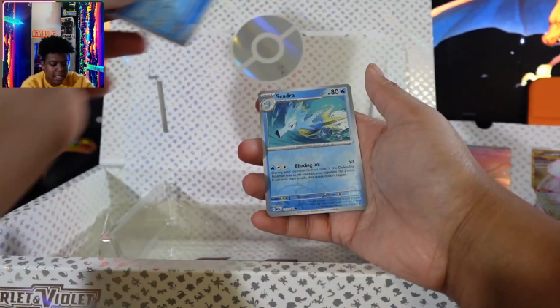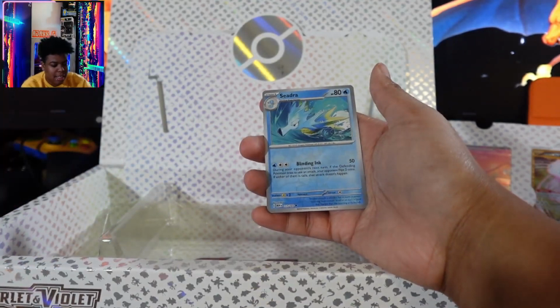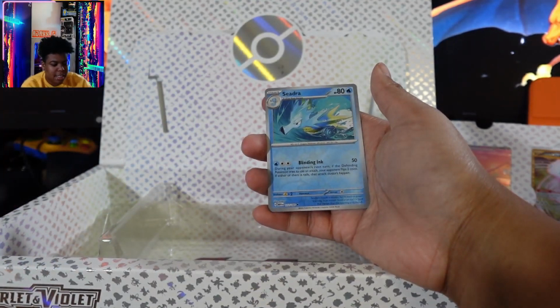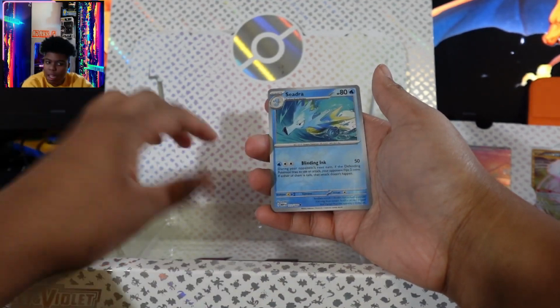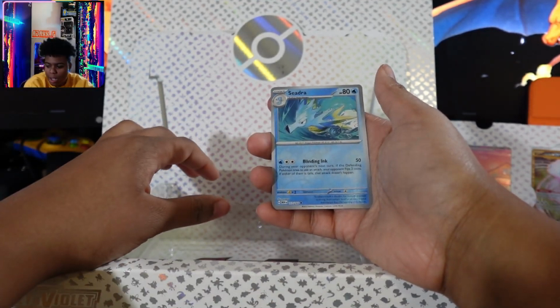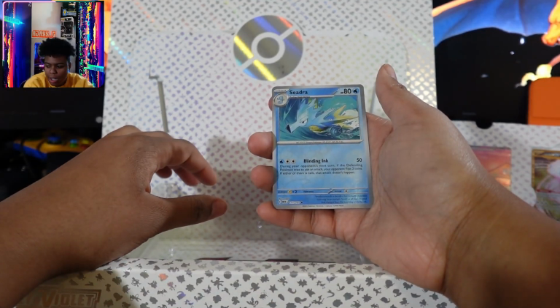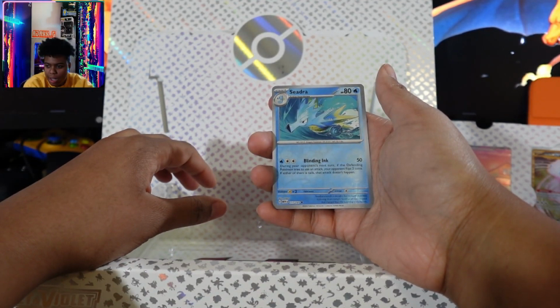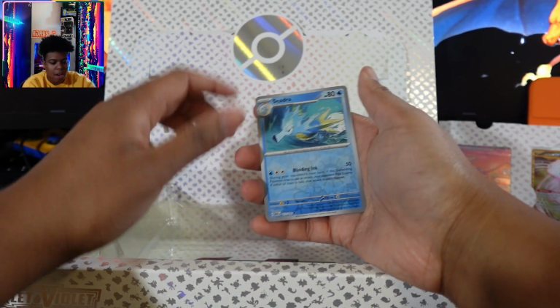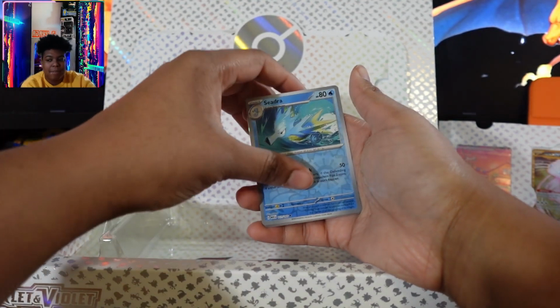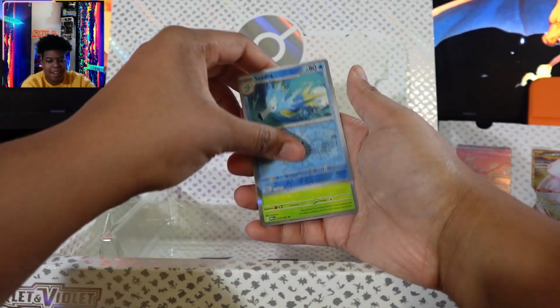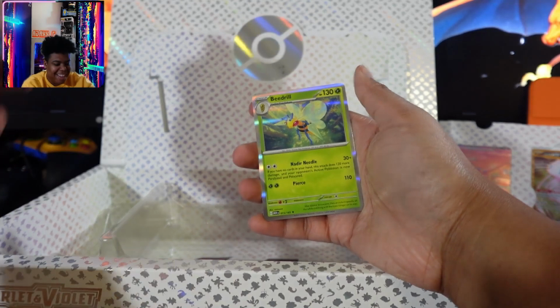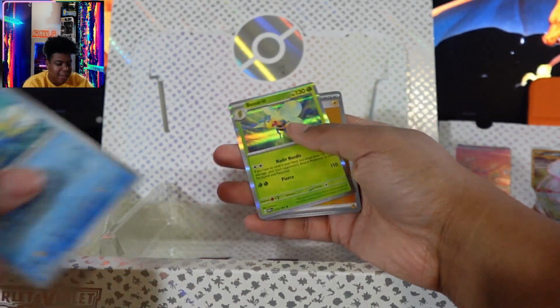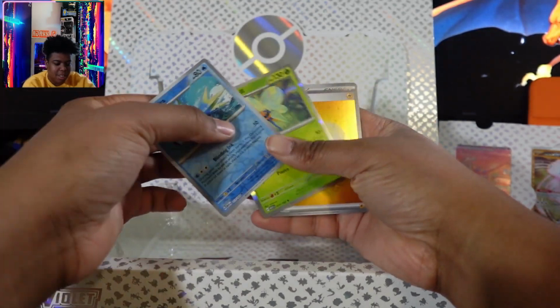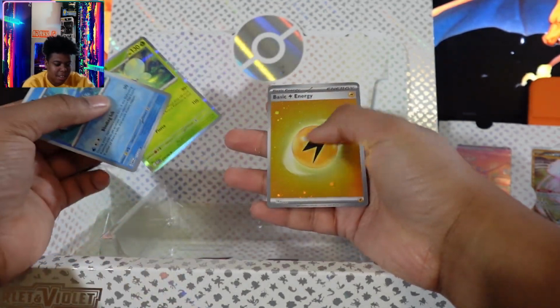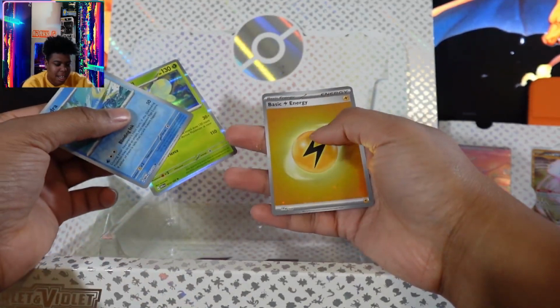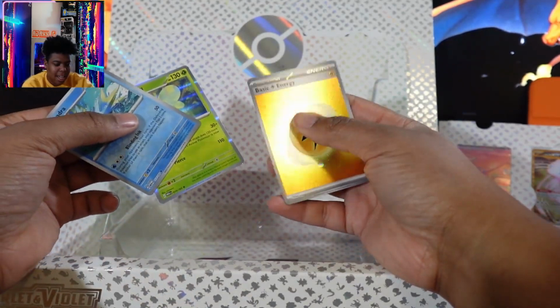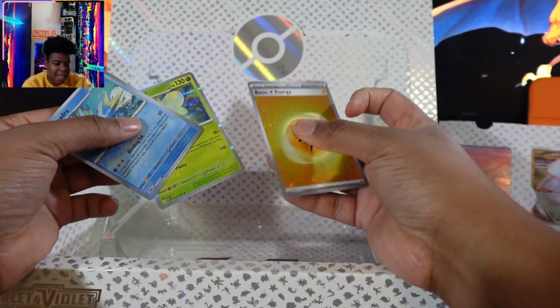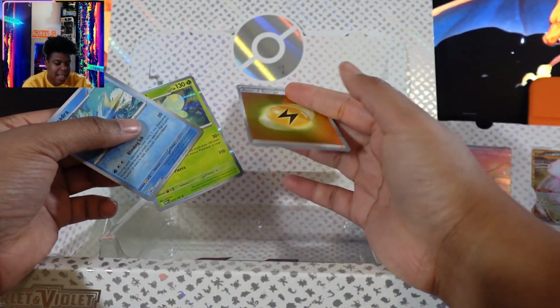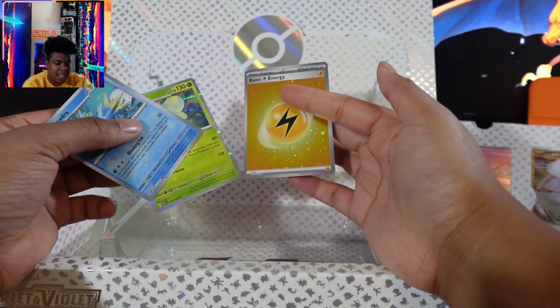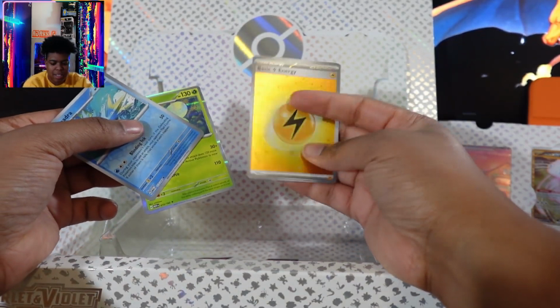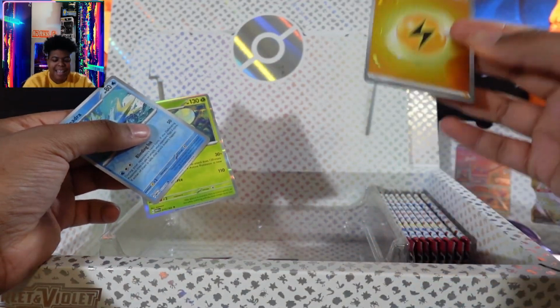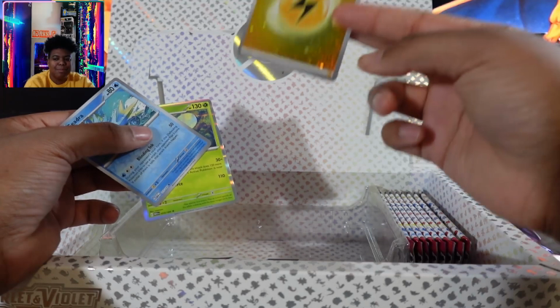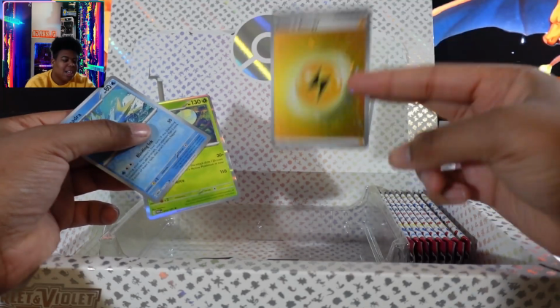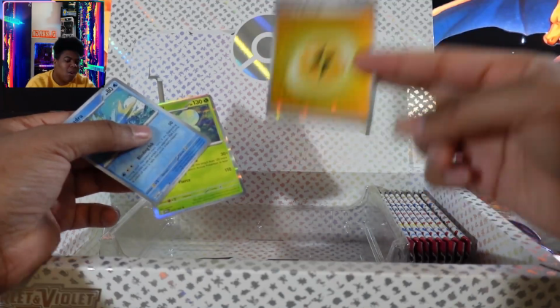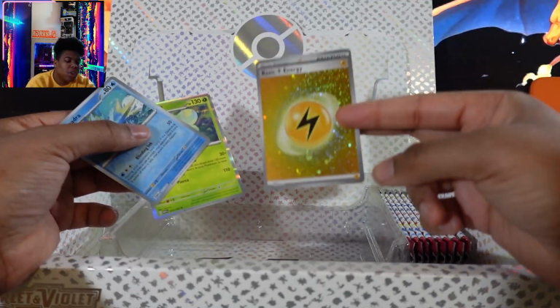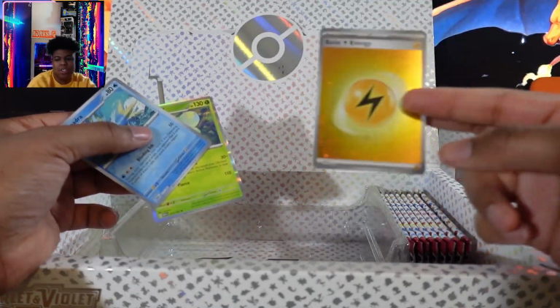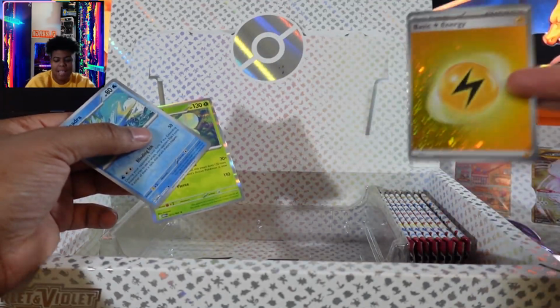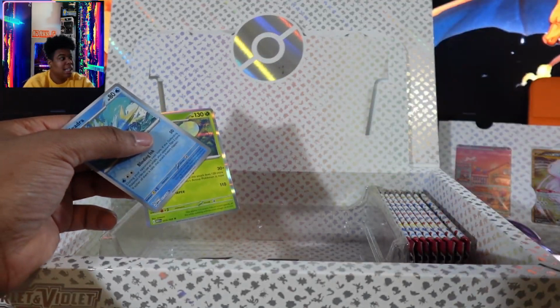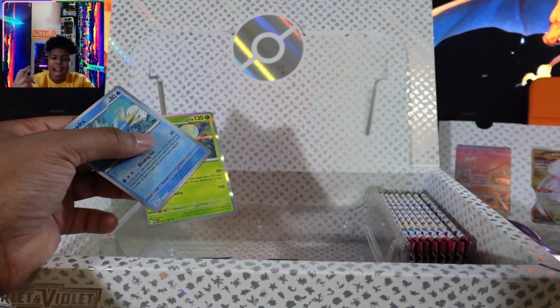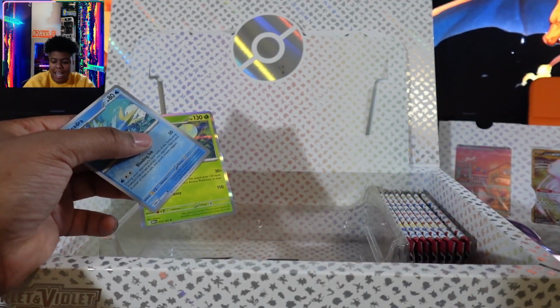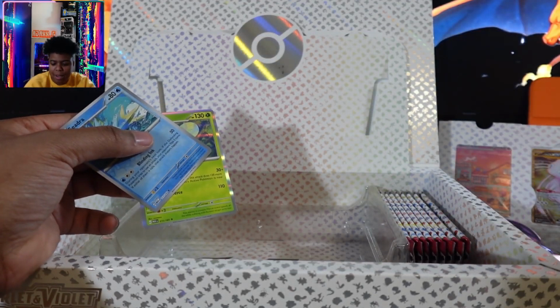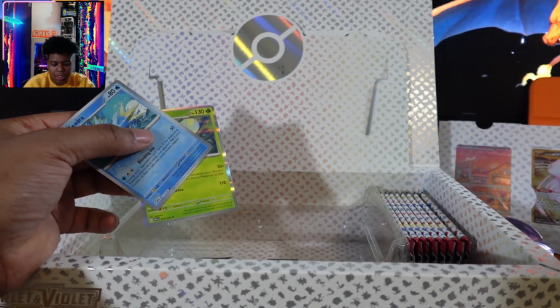Anything good in there? Seedra. No, I have a Seedra. Beedrill and a basic energy electric. I think I'm still looking for a water version of this — actually, I think I got it when I was in Jersey.